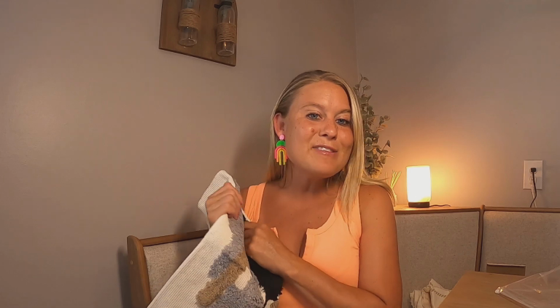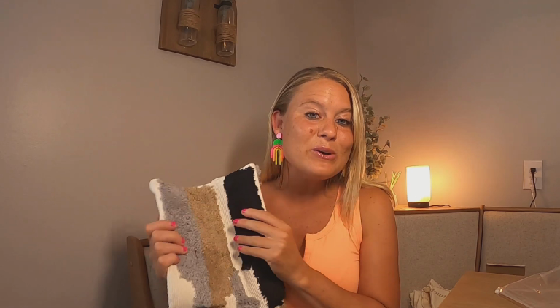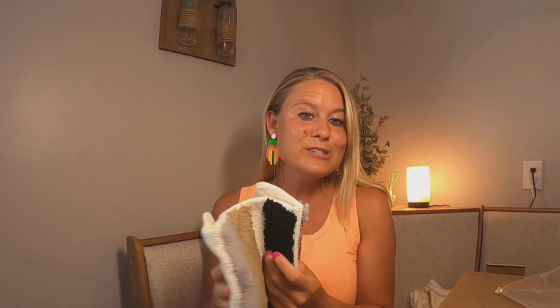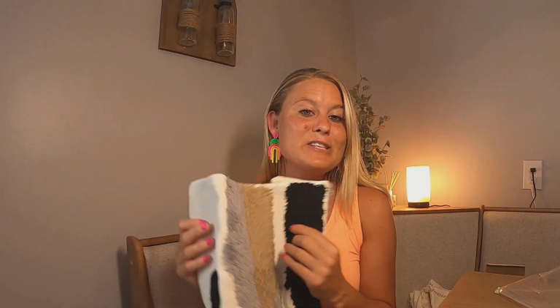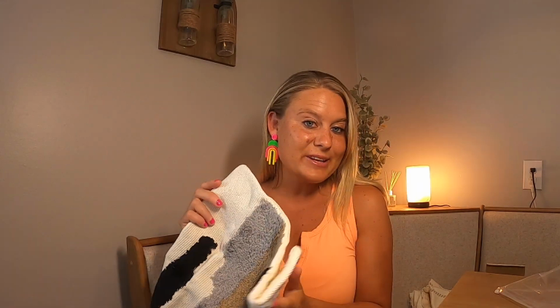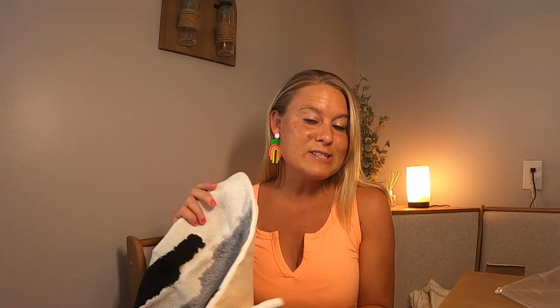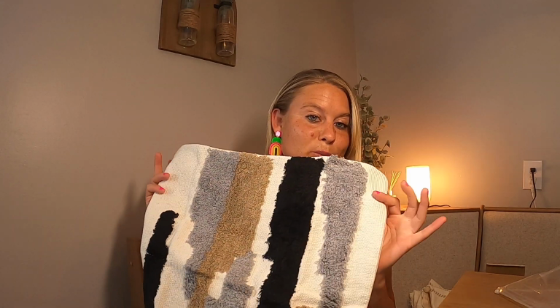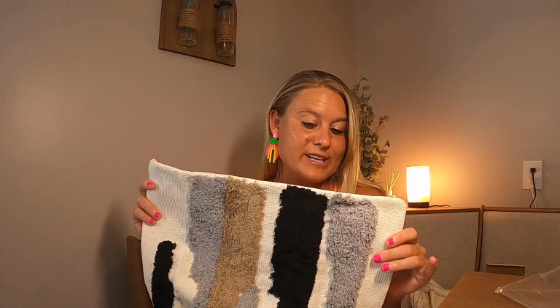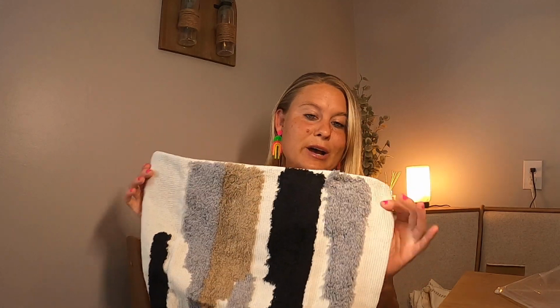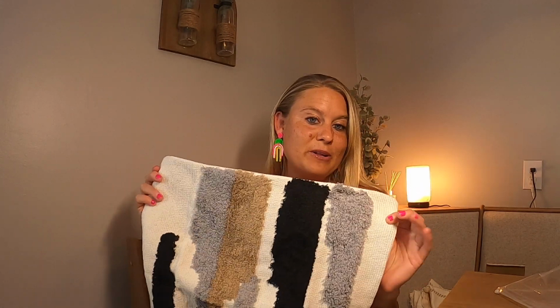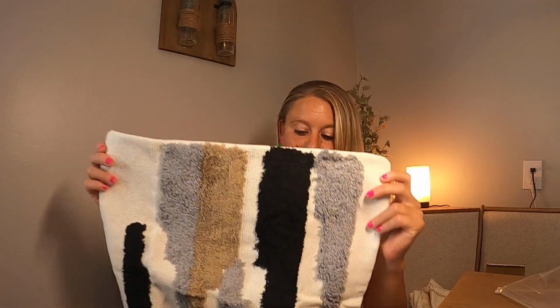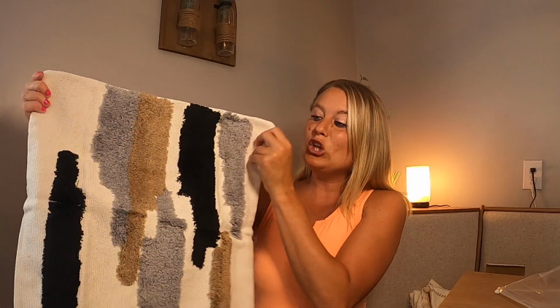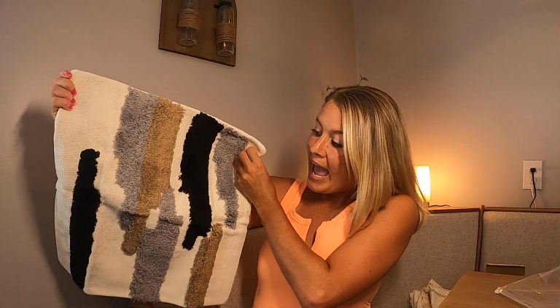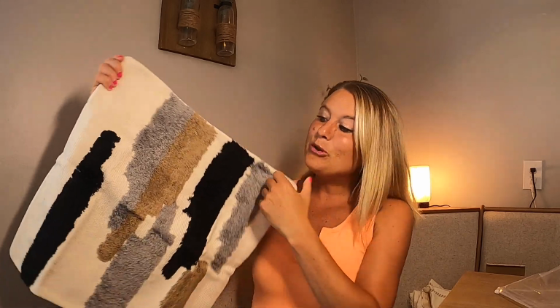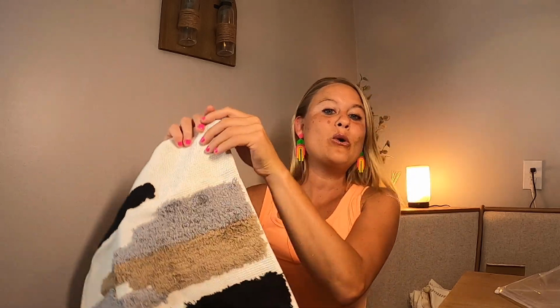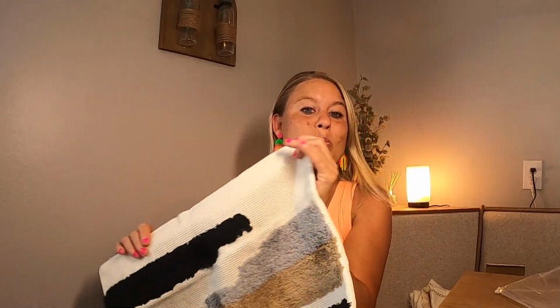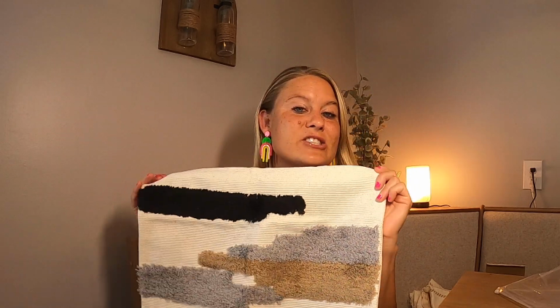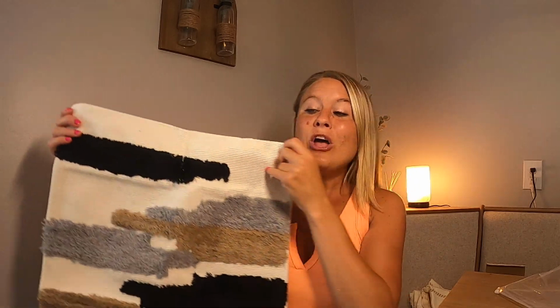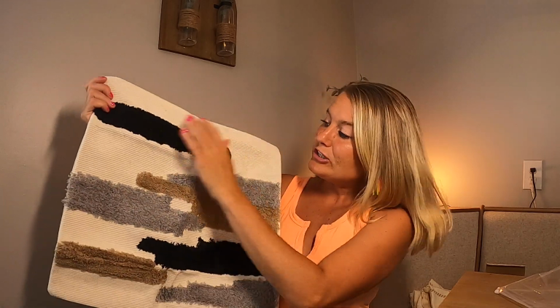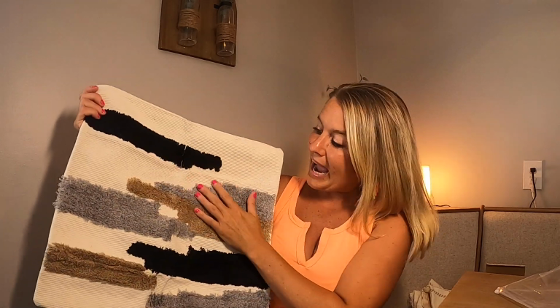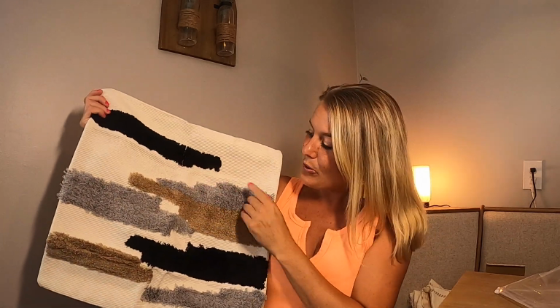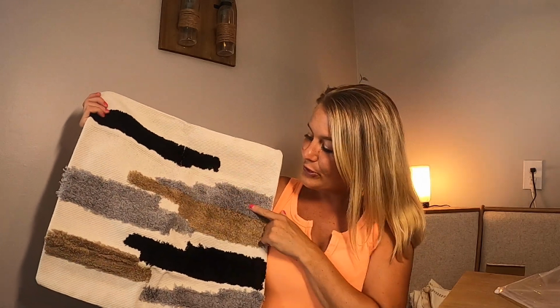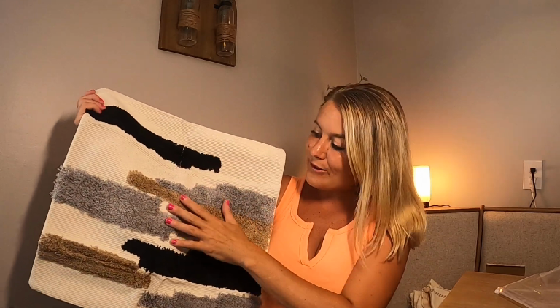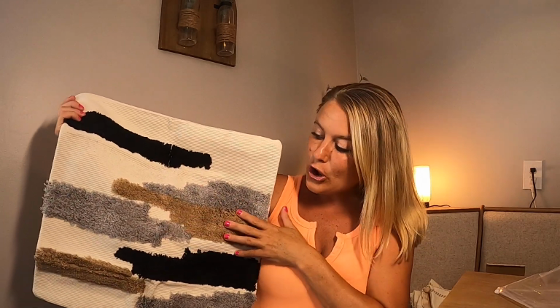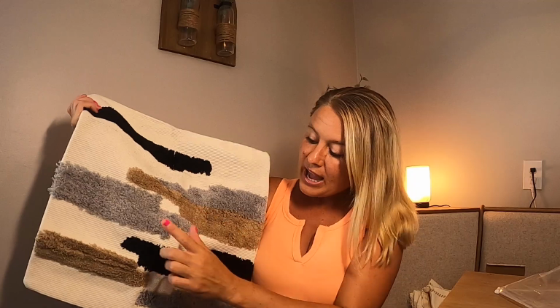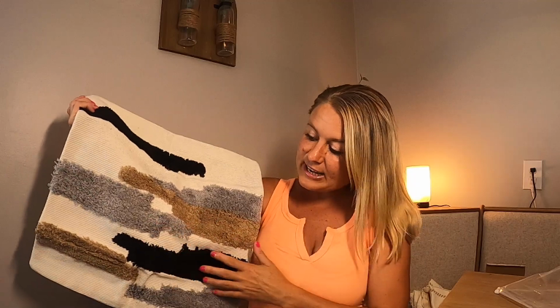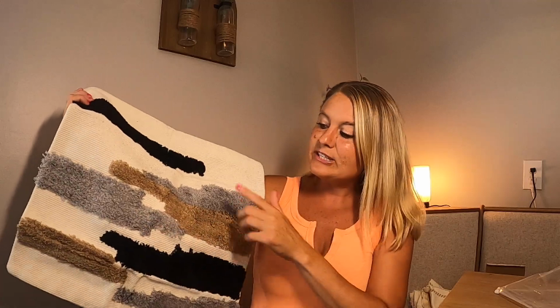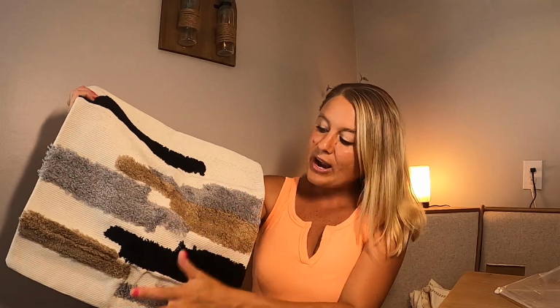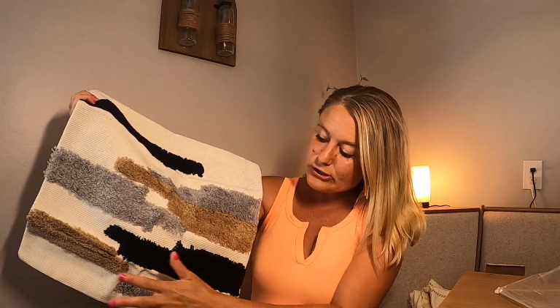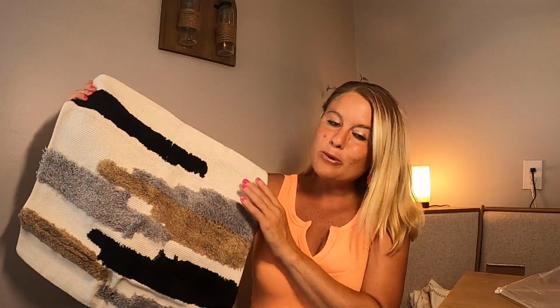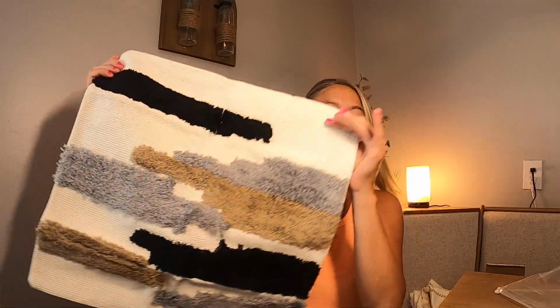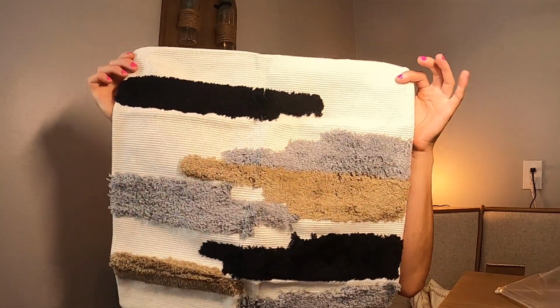I have these pillow covers — these are pillow cases where you will put your insert of your pillow inside them. But look how beautiful this one is. You got your black, you have your gray, you have your taupe, and then it goes into your gray, your taupe, your black, and gray.